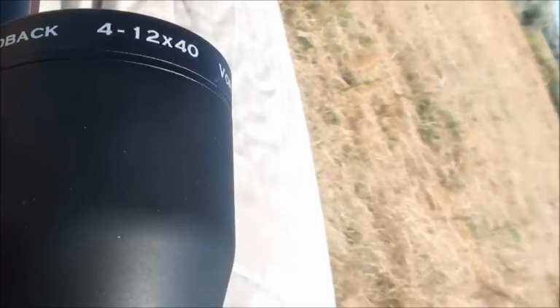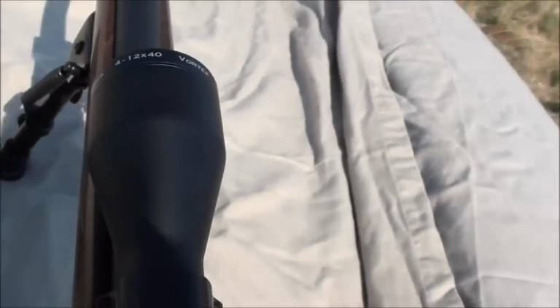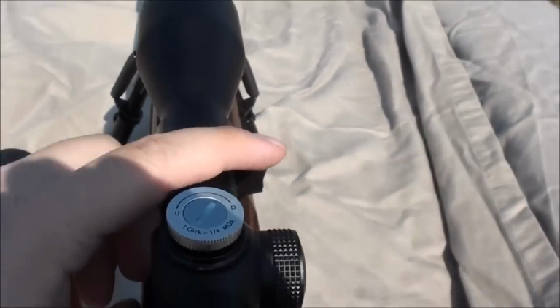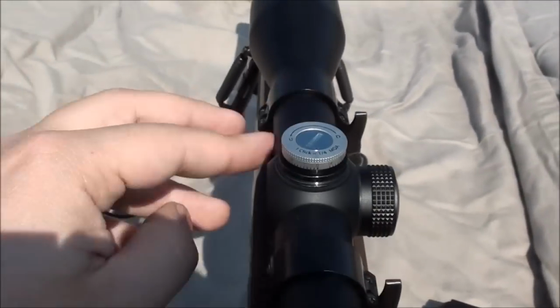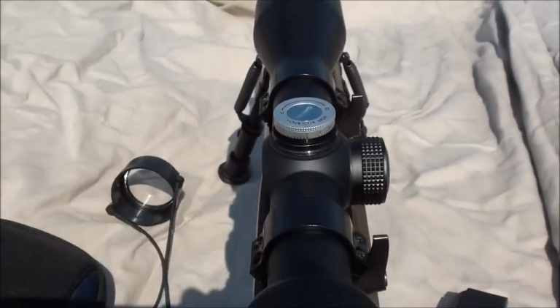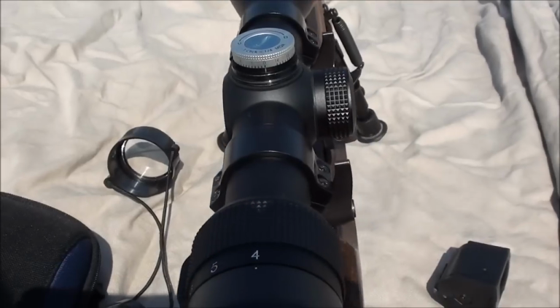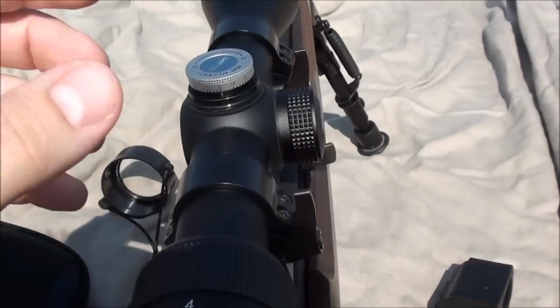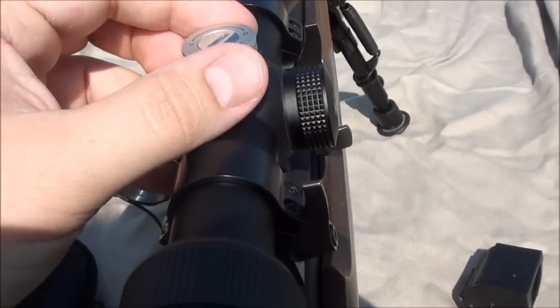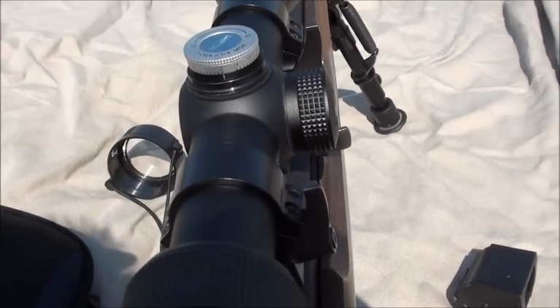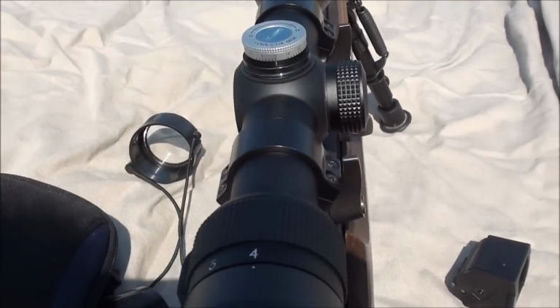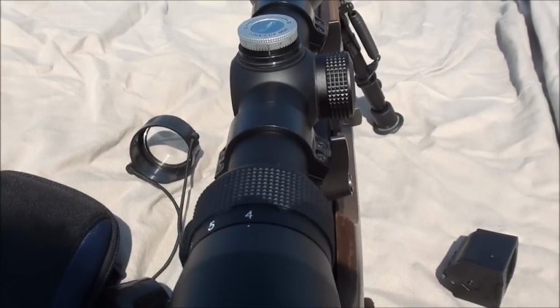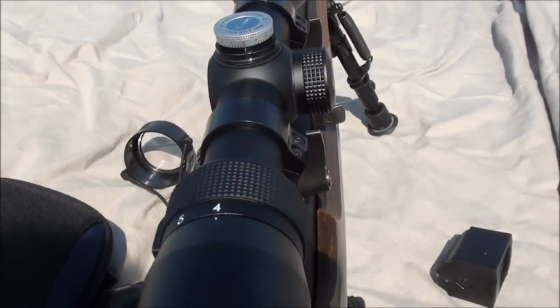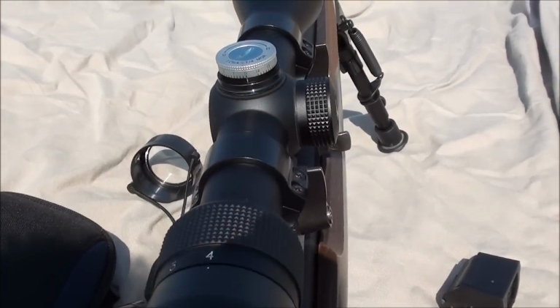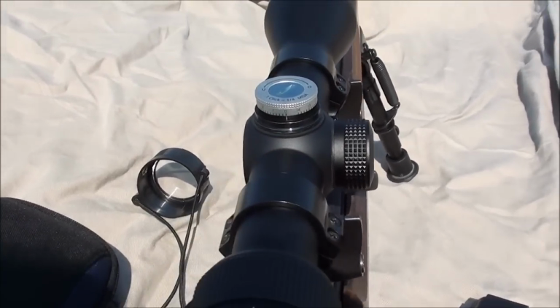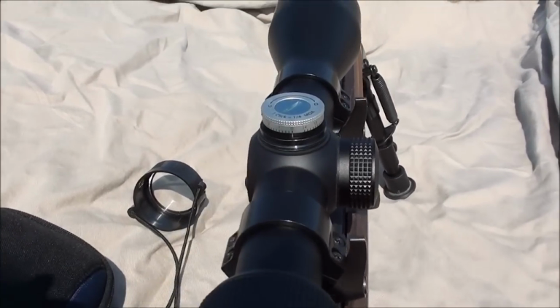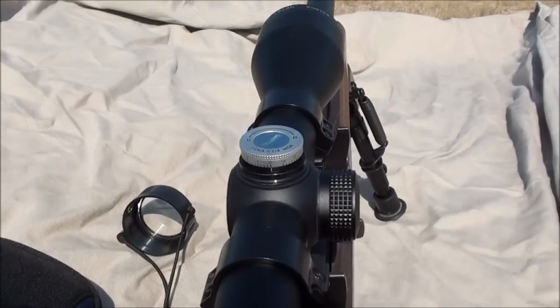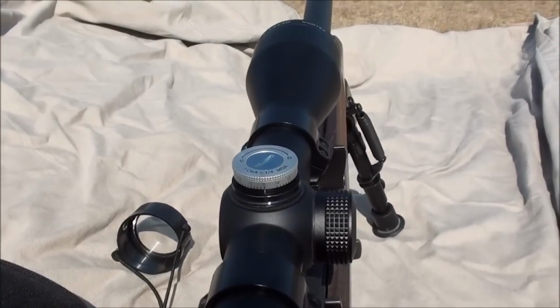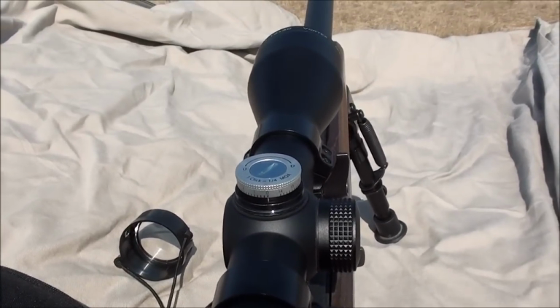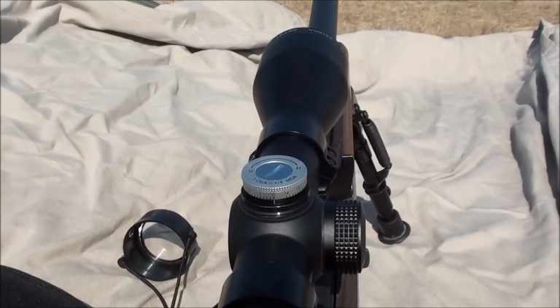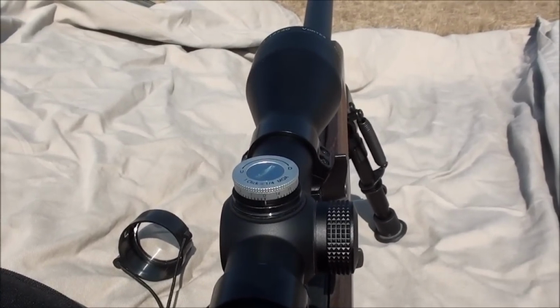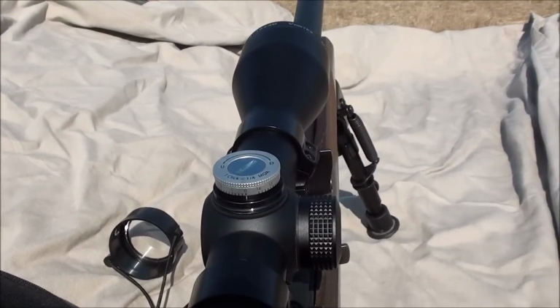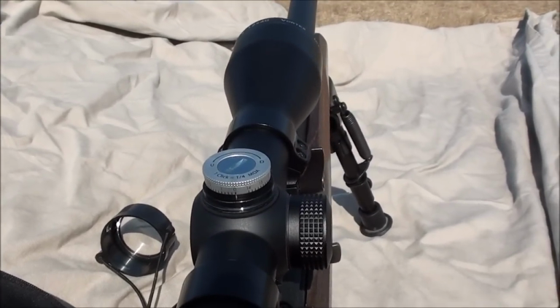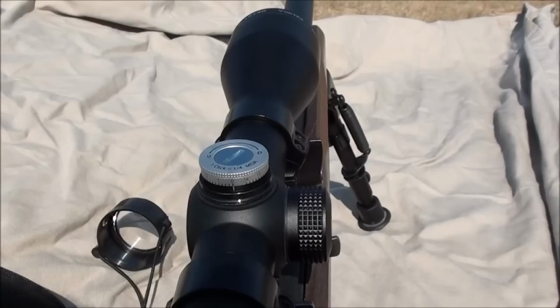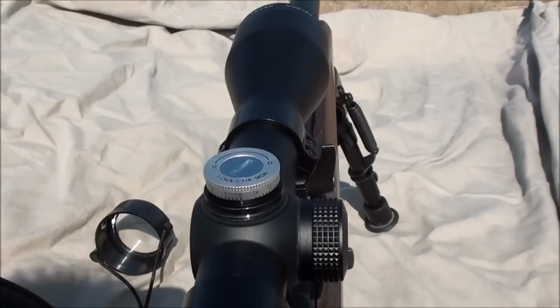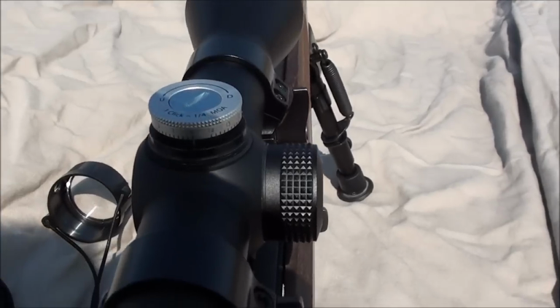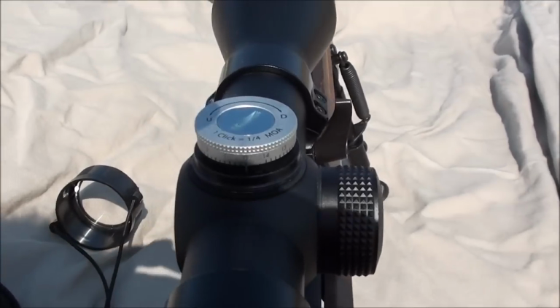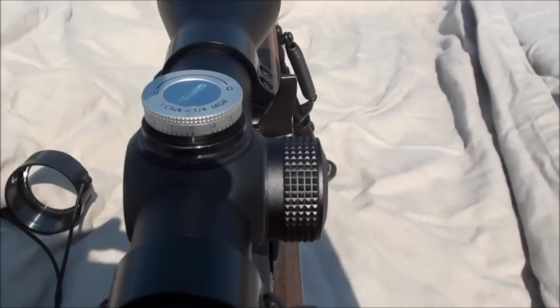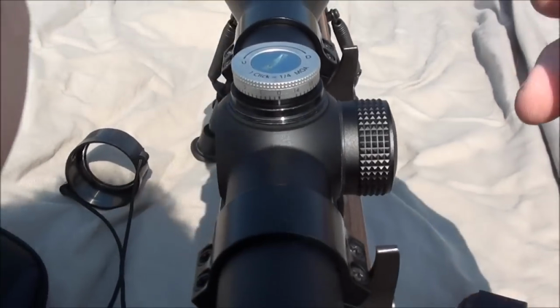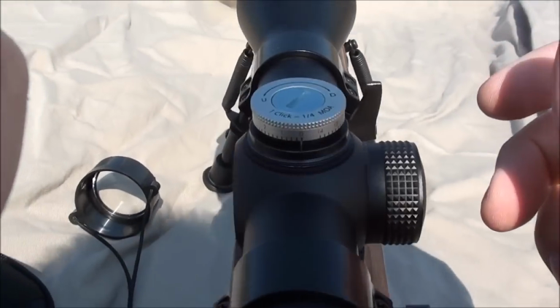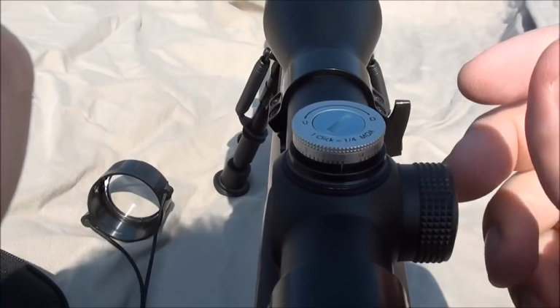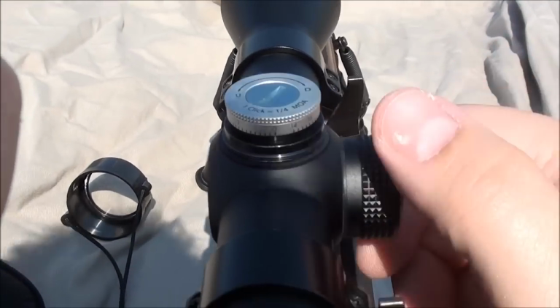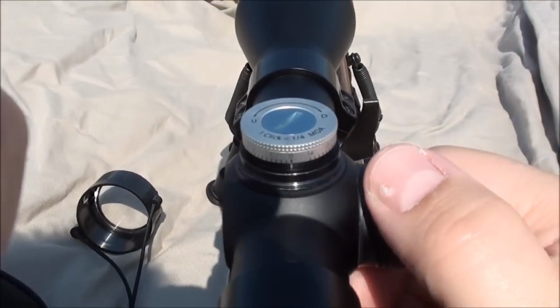It's a bit nicer — the fit and finish is nicer — and it has these nice resettable turrets. The other one did as well, but I didn't use the resettable turrets on that one because it wasn't working for me very well, and I'll talk about that in the video as well.